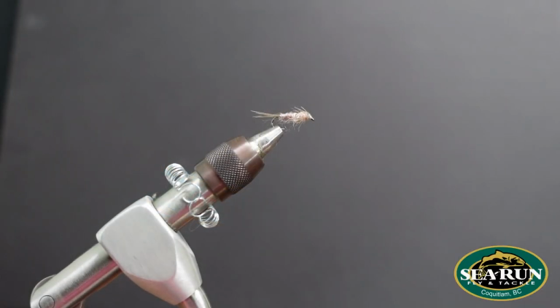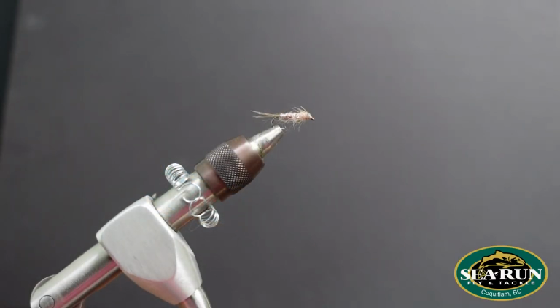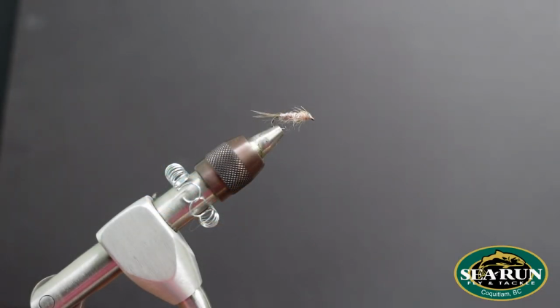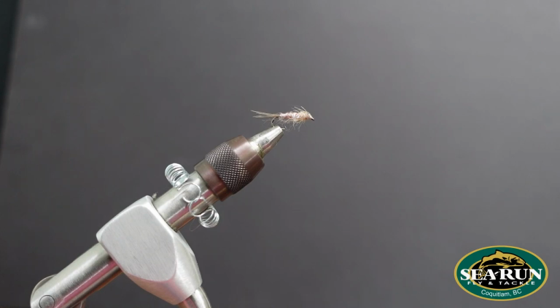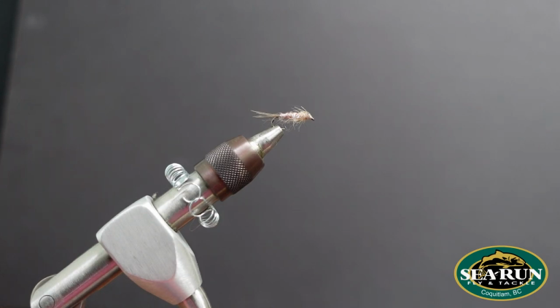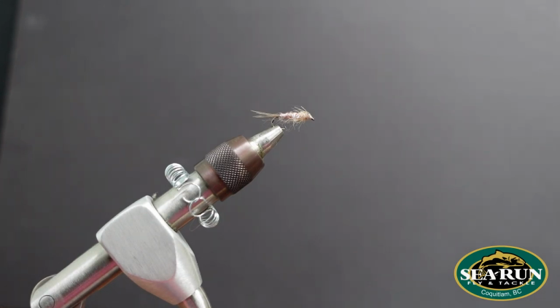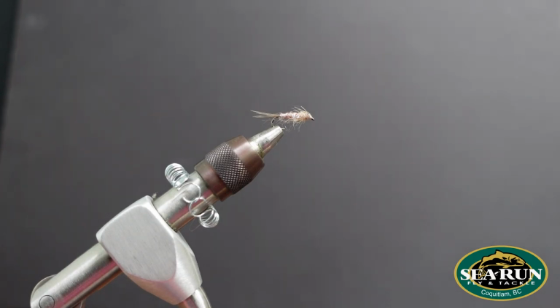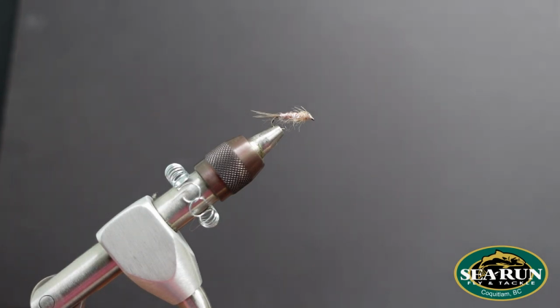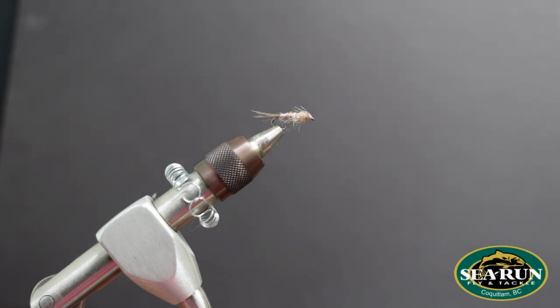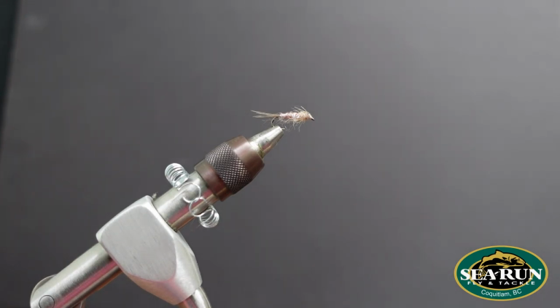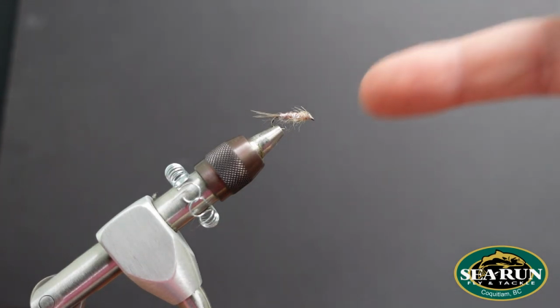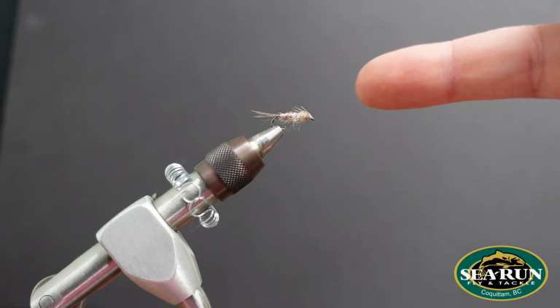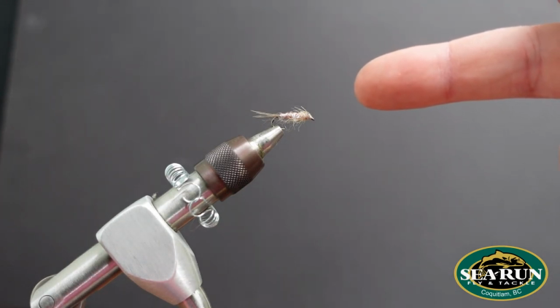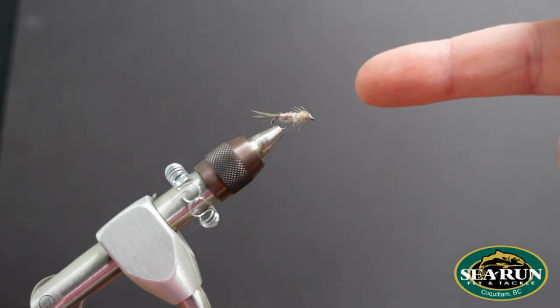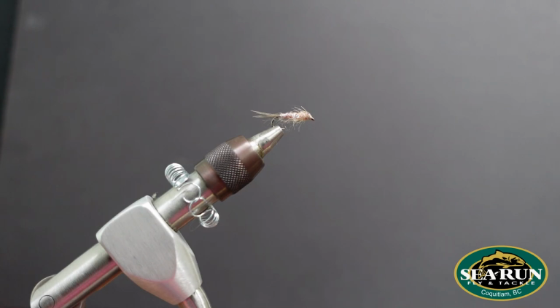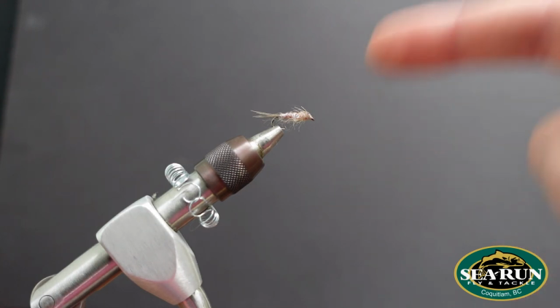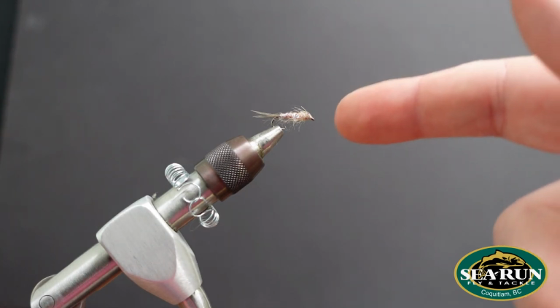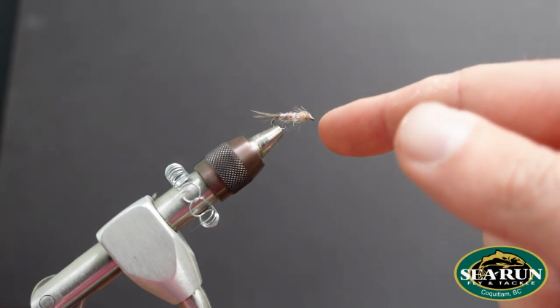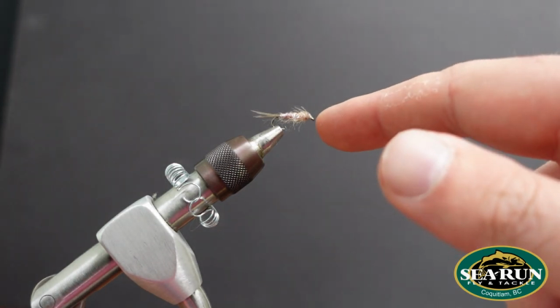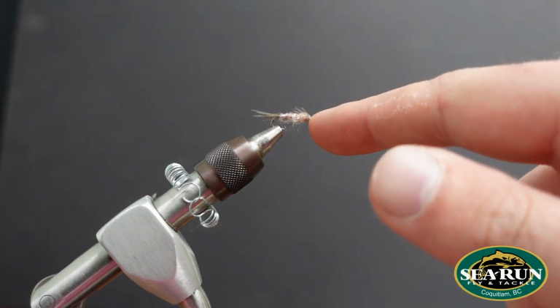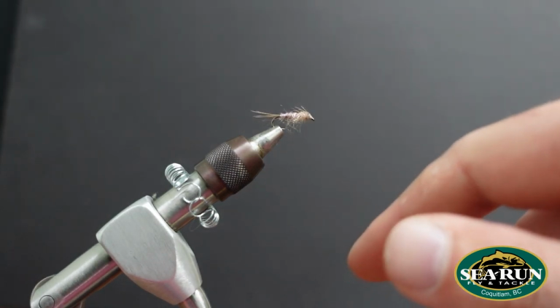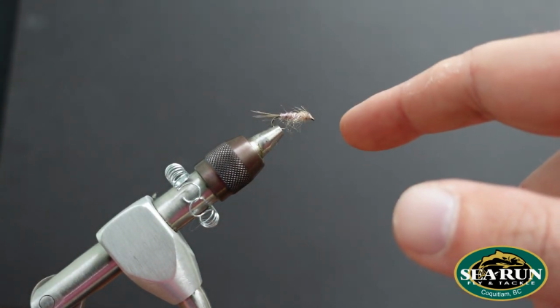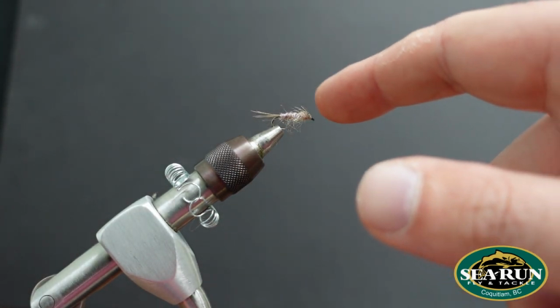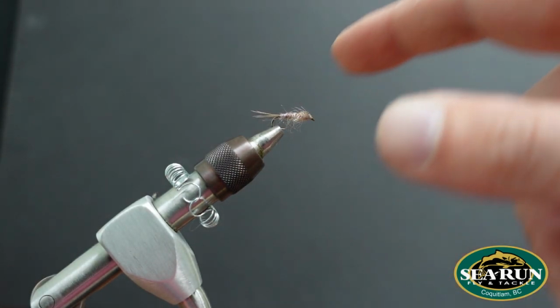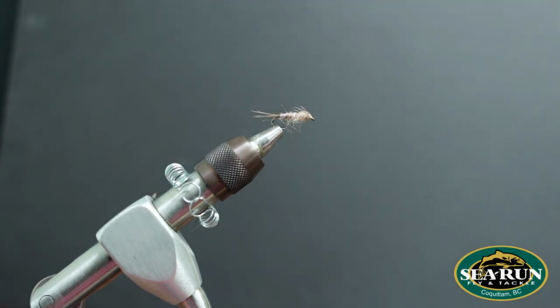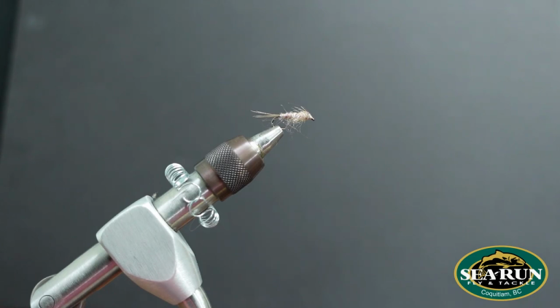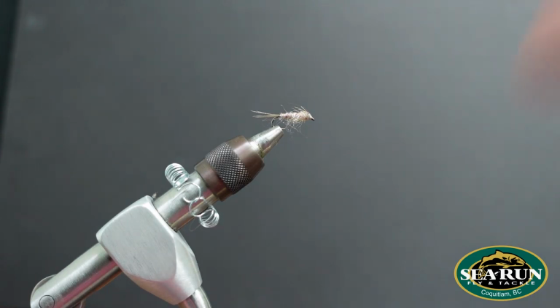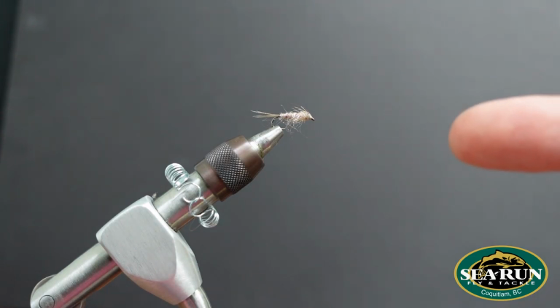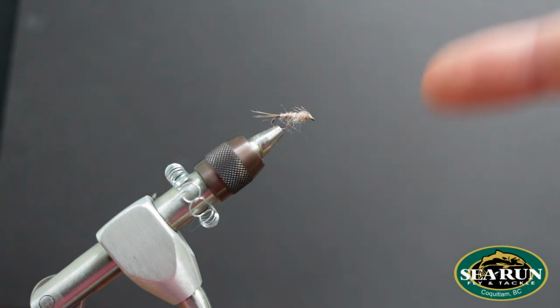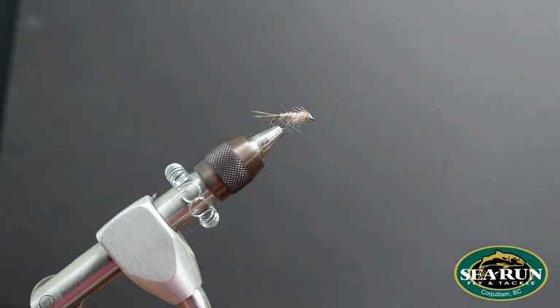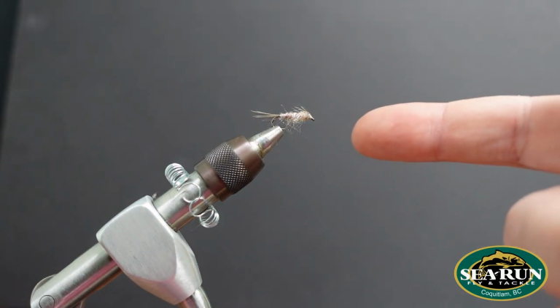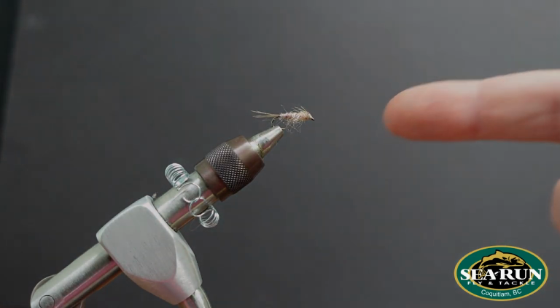Hey everybody, it's Casey here at Sea Run Fly and Tackle, back again with another tying video. Today I'm going to show you how to tie the Skip Nymph. This is an awesome pattern I have in the box for imitating any of your Calibatus Mayflies. Hang out, stay tuned, I'm going to show you how to get this one done.